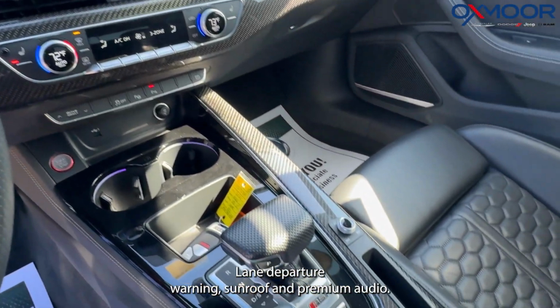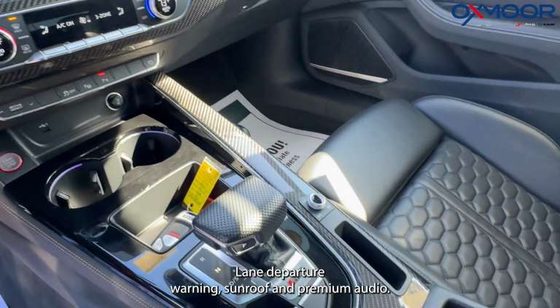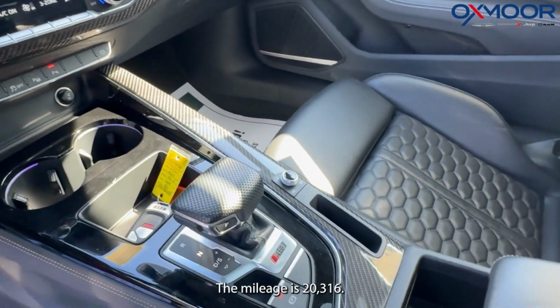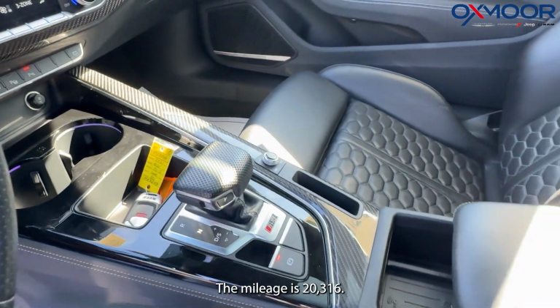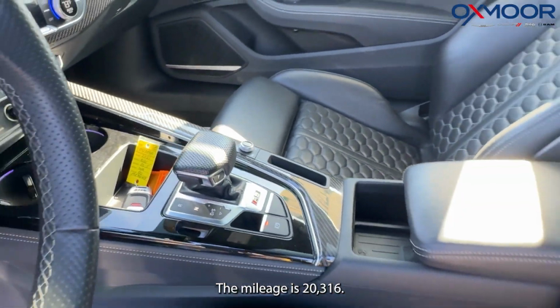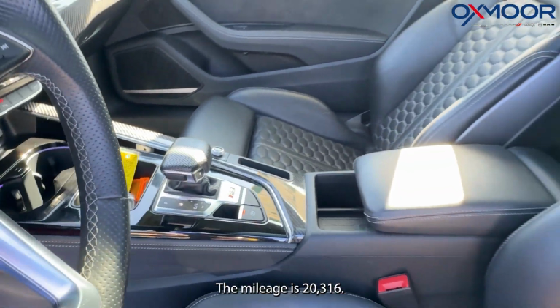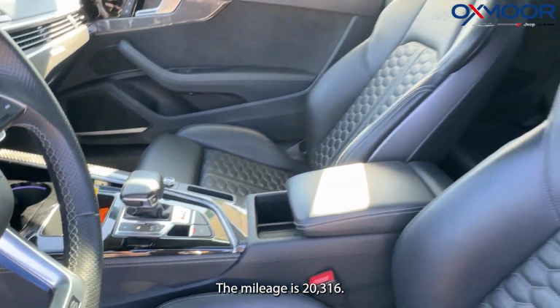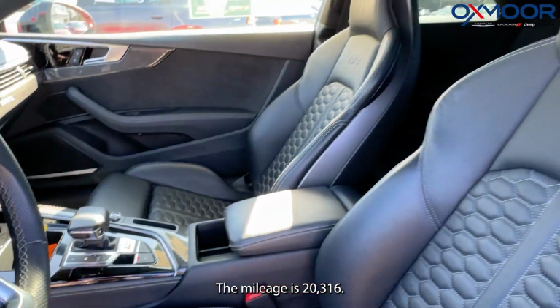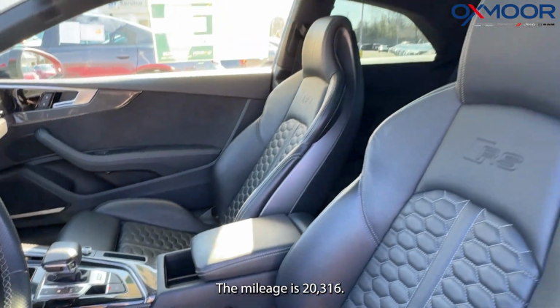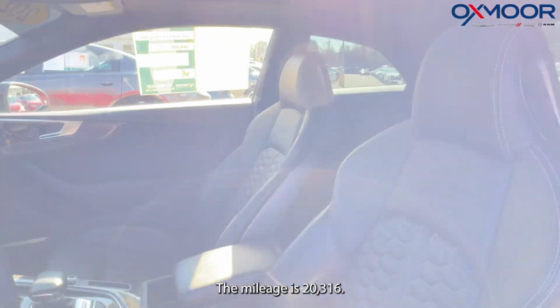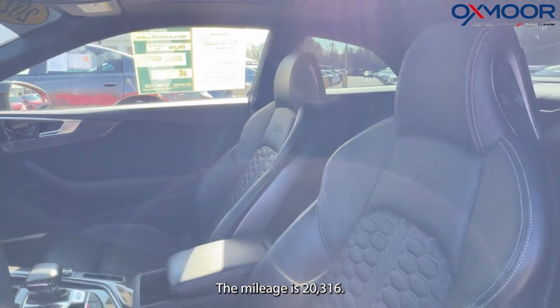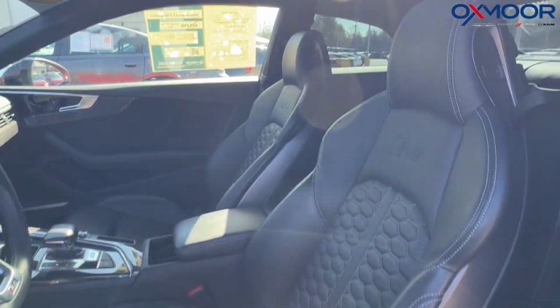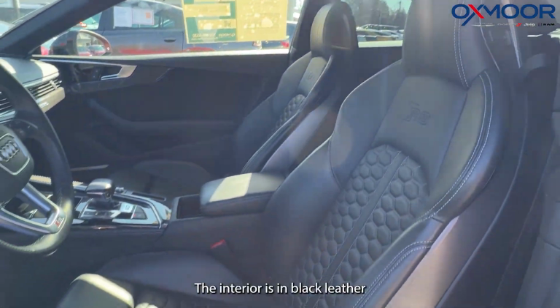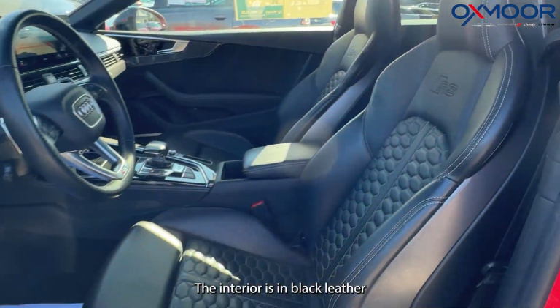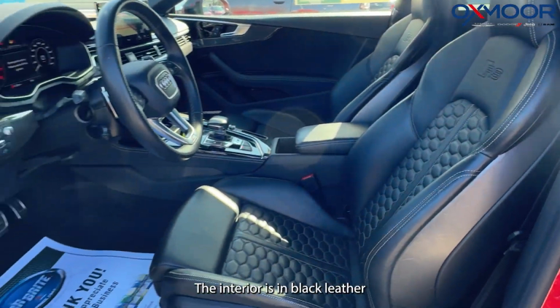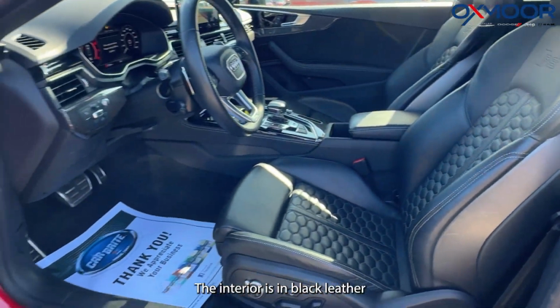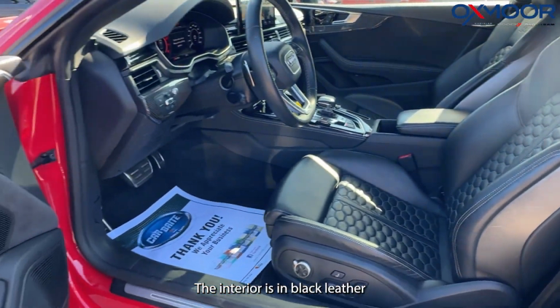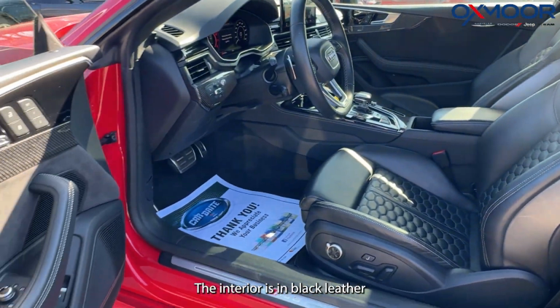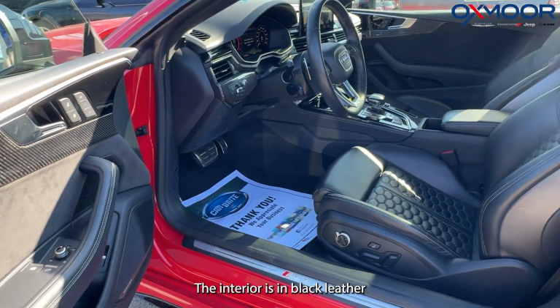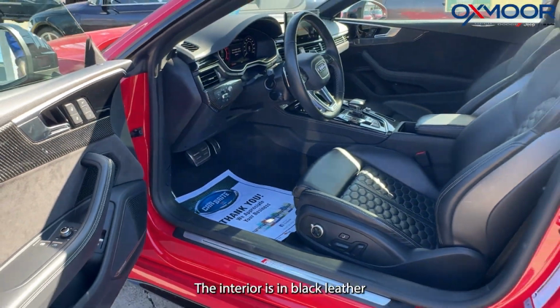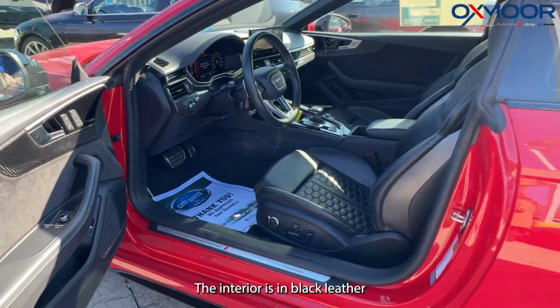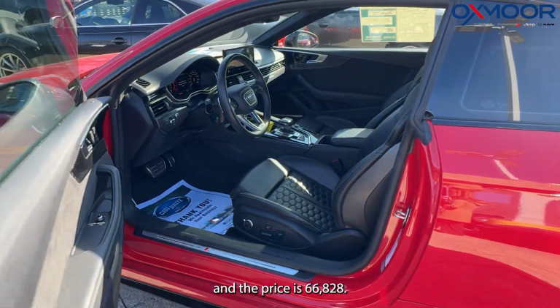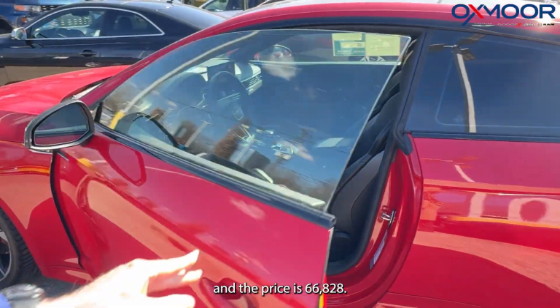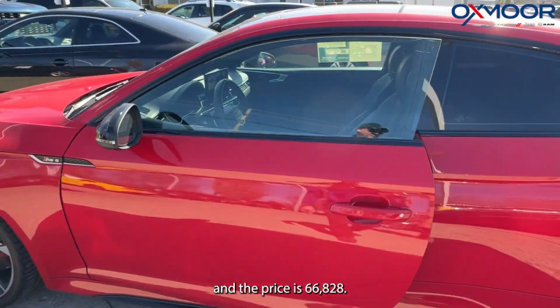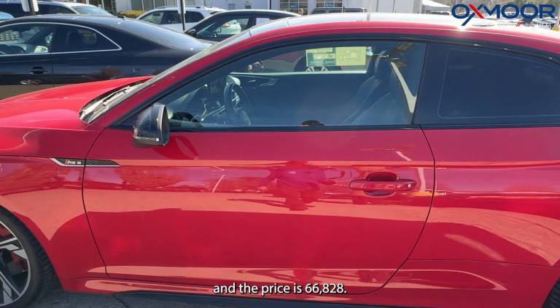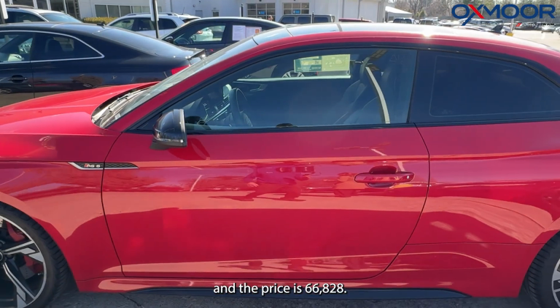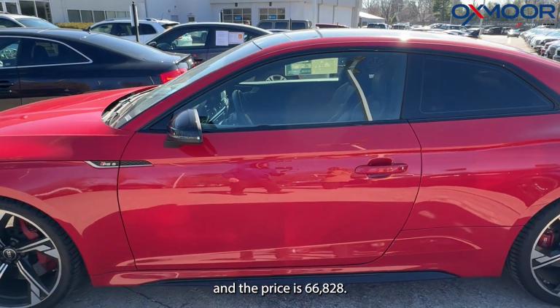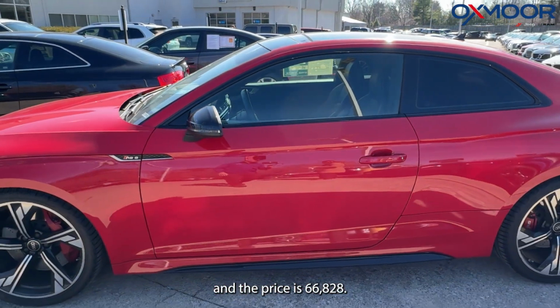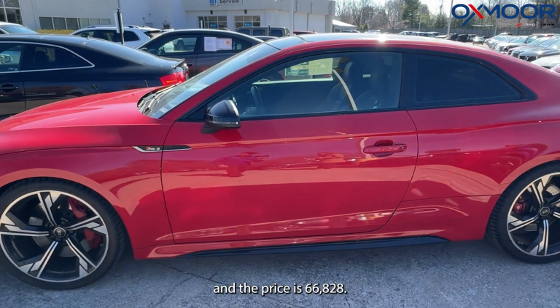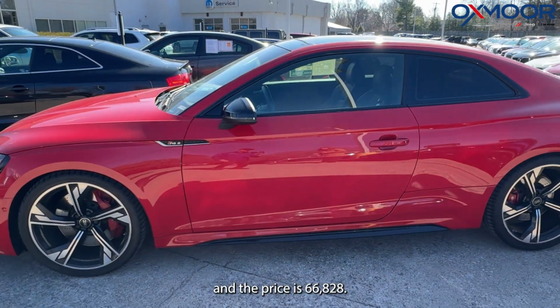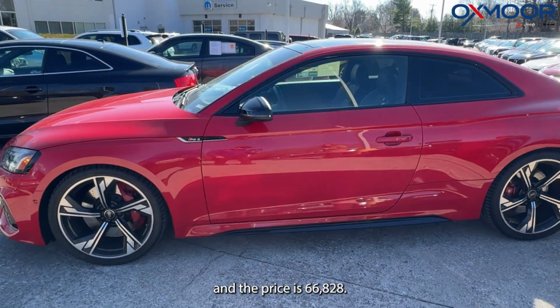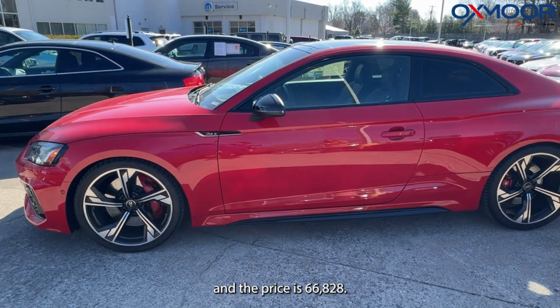The mileage is 20,316 miles. The interior is in black leather. And the price is $66,828.